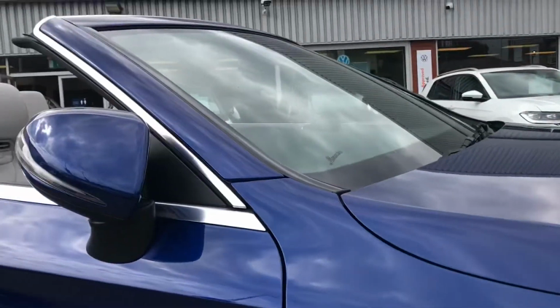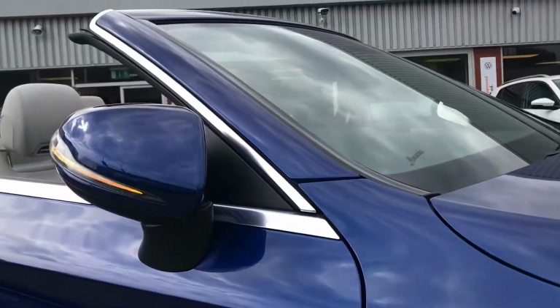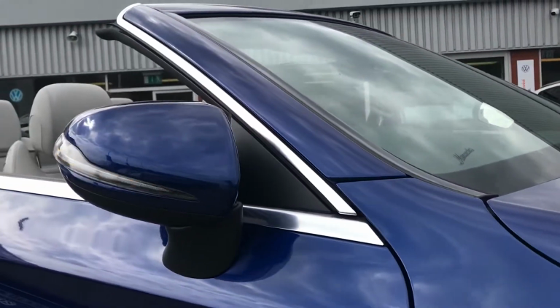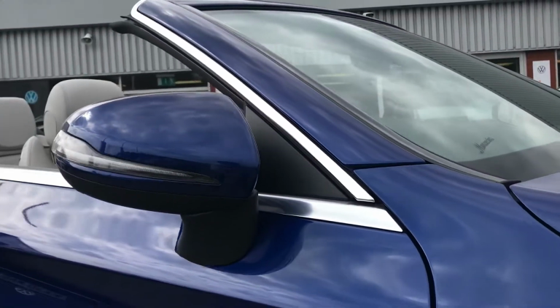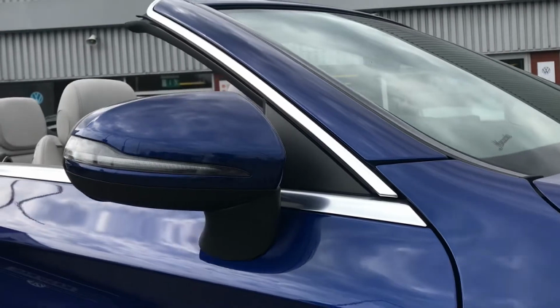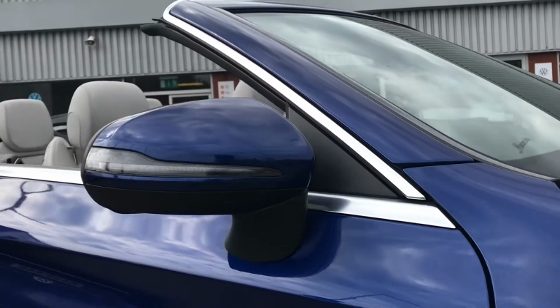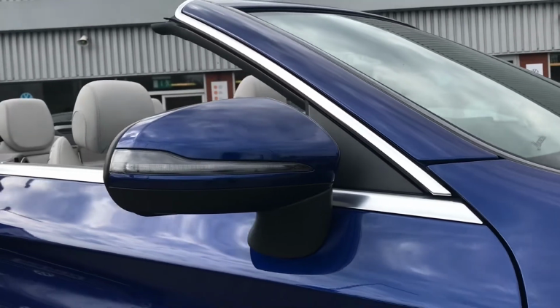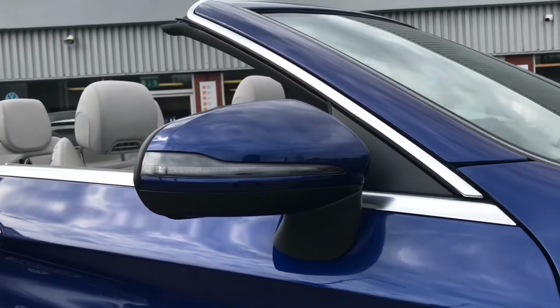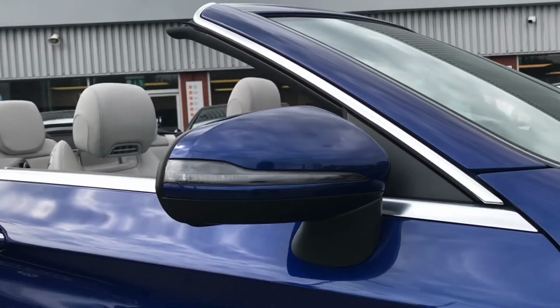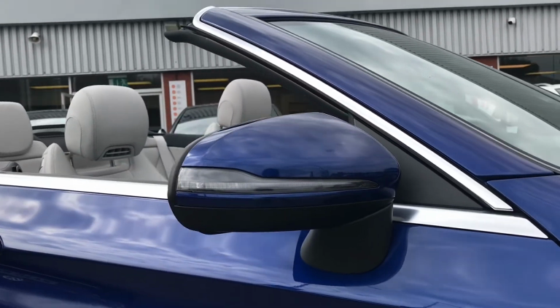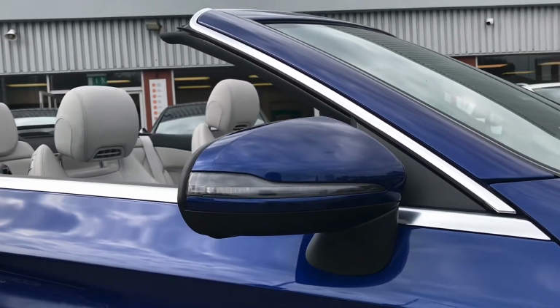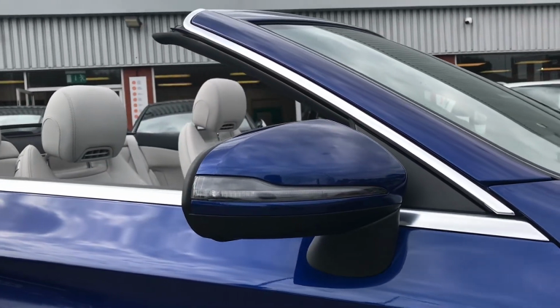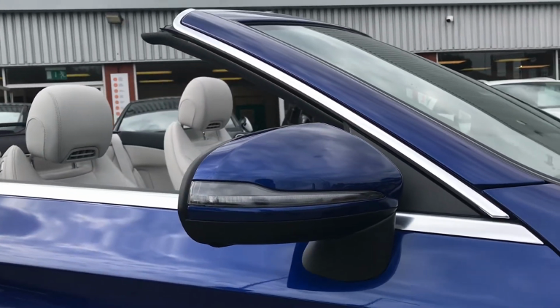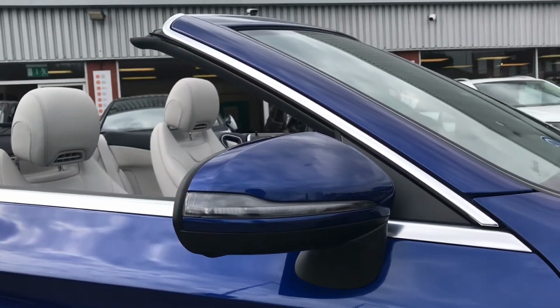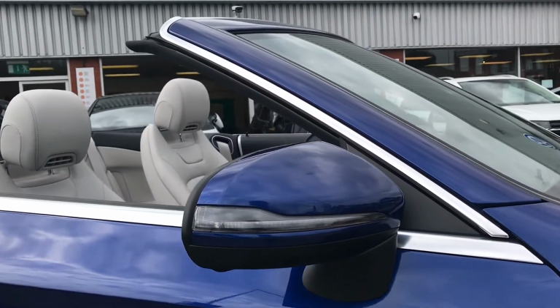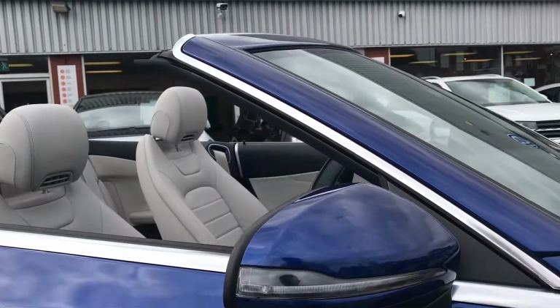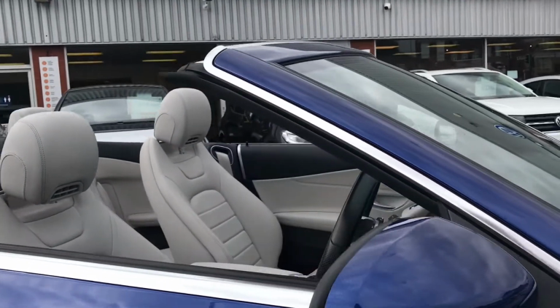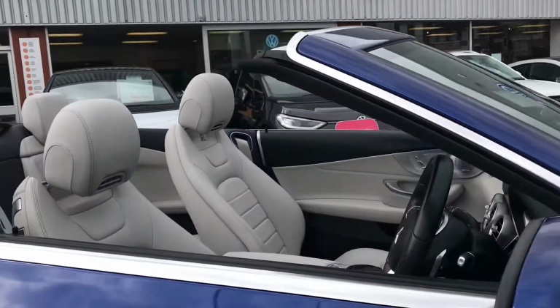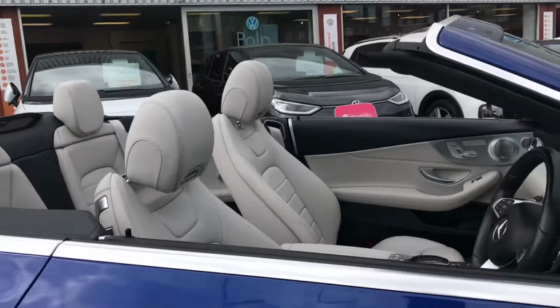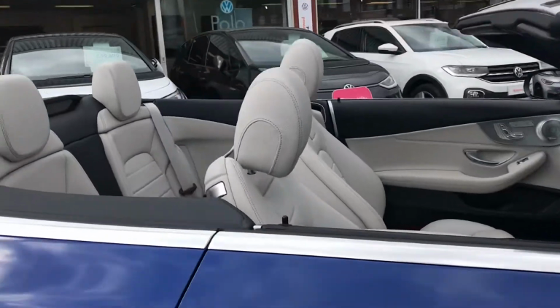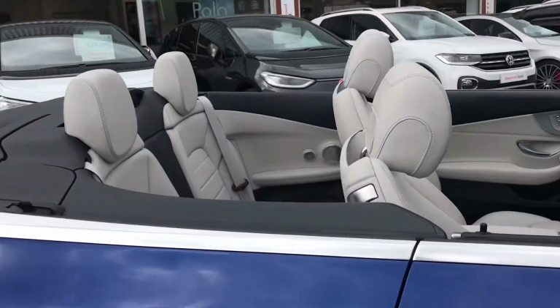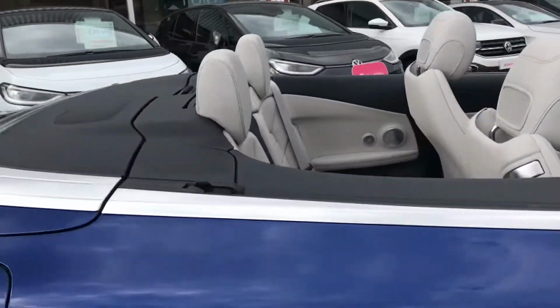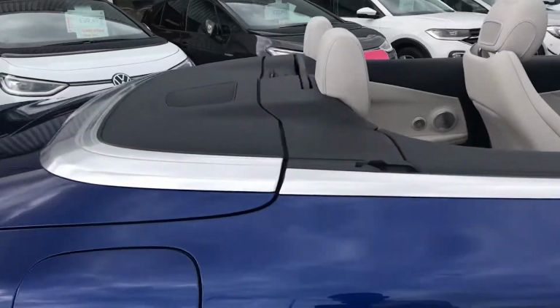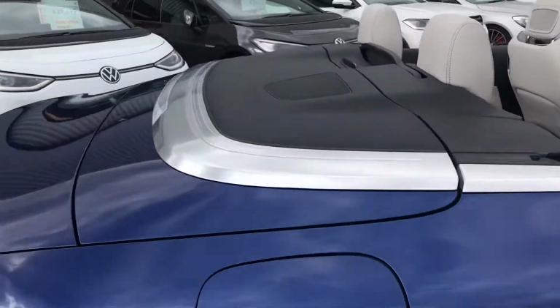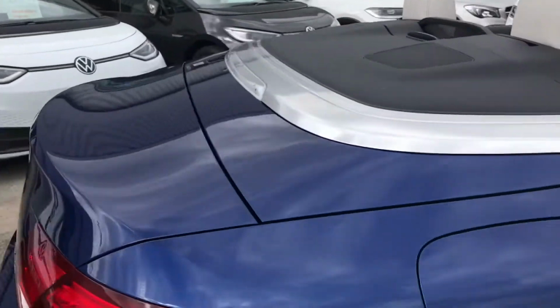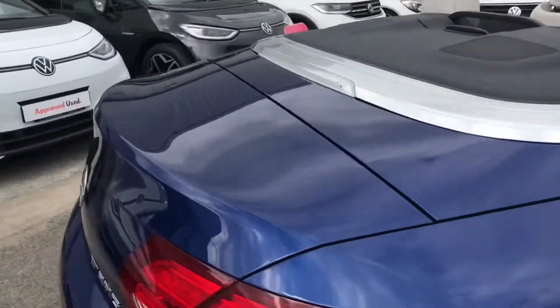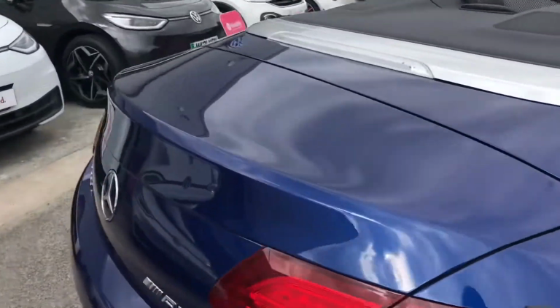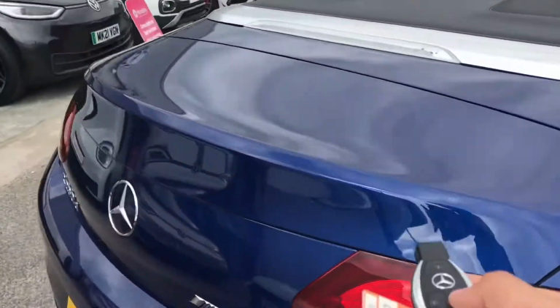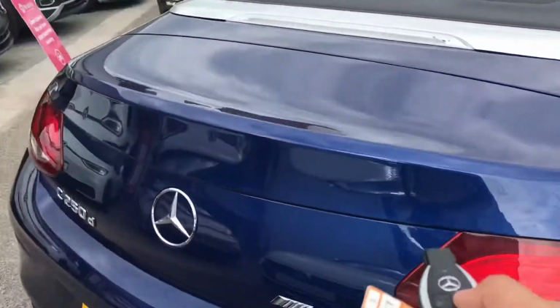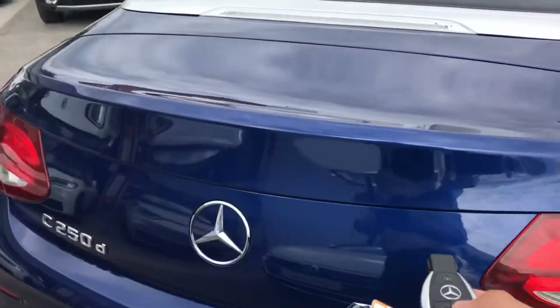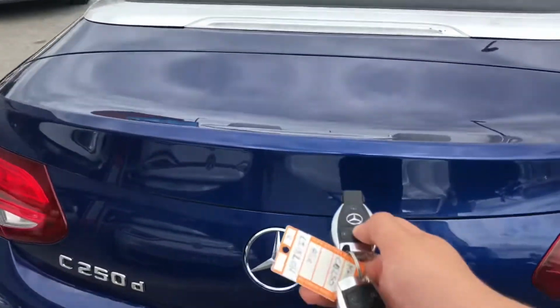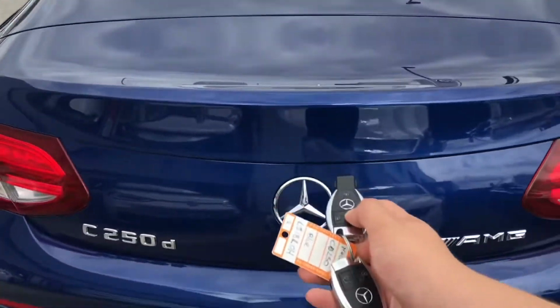The wing mirrors are electric and do fold in when locked to provide safety for the vehicle, just ensuring they don't create damage in any way — great for places like shopping centres. And as you can see, as it is a cabriolet you can drop down the roof, but I'll show you how to put it up in a second.